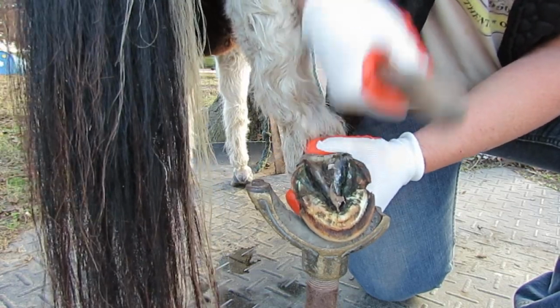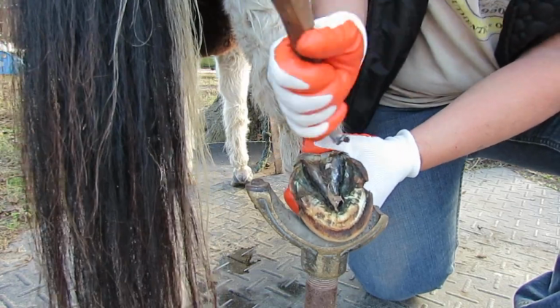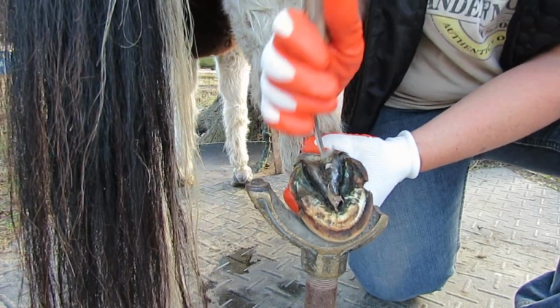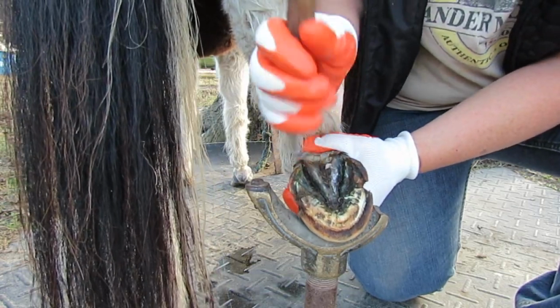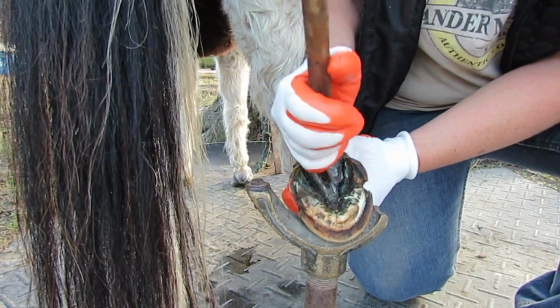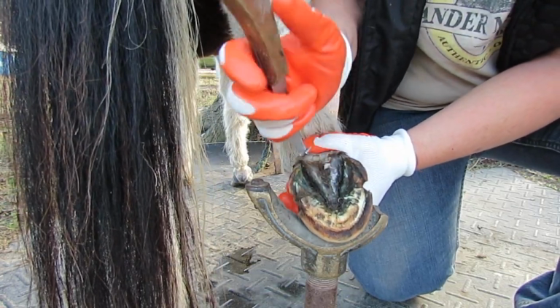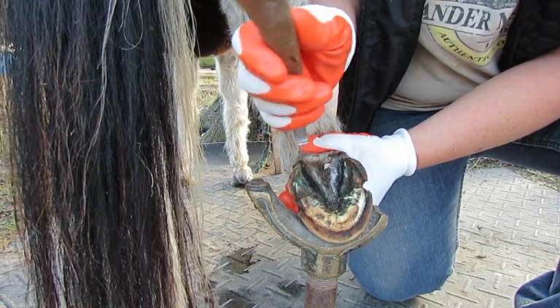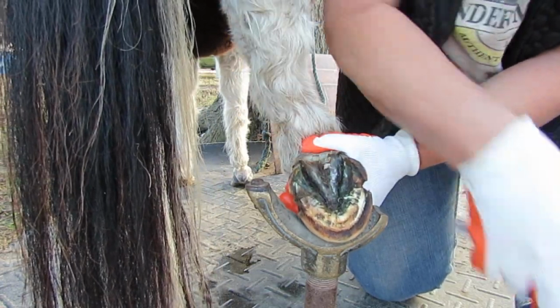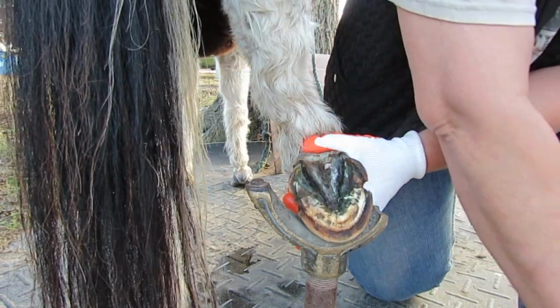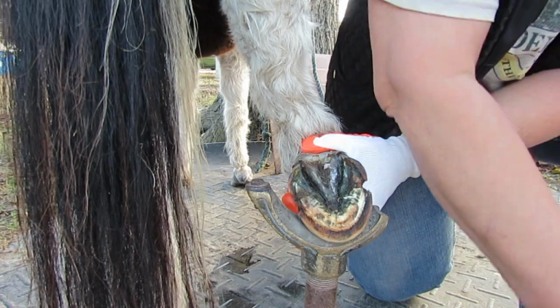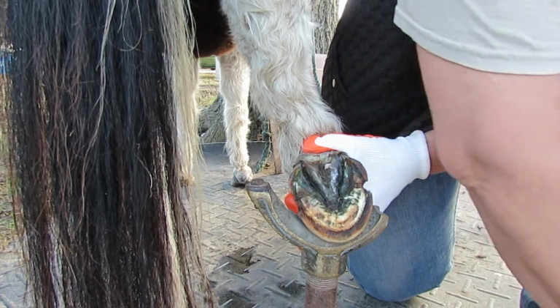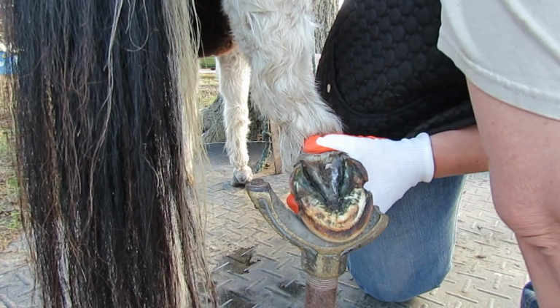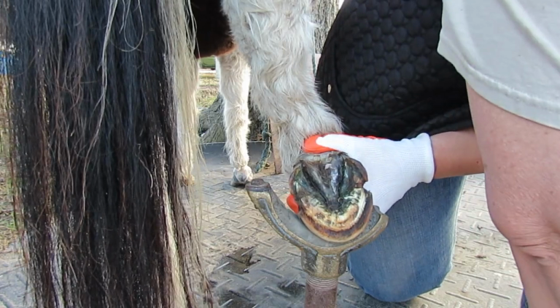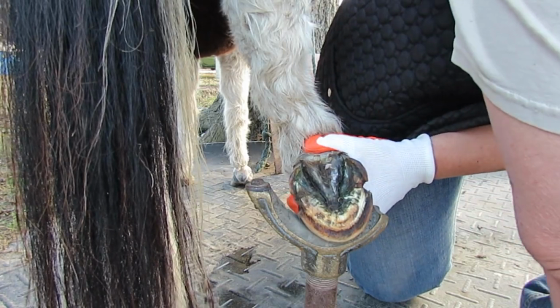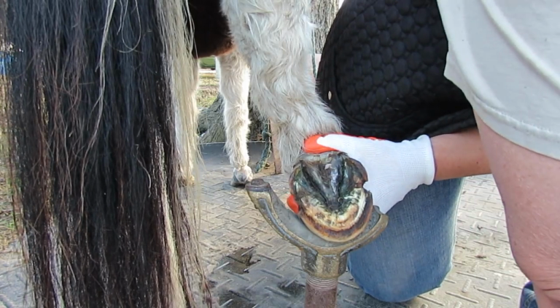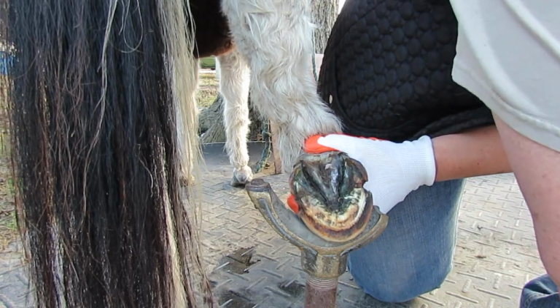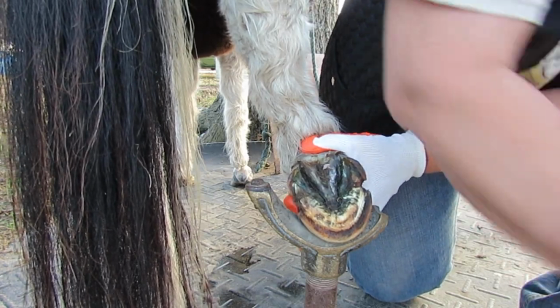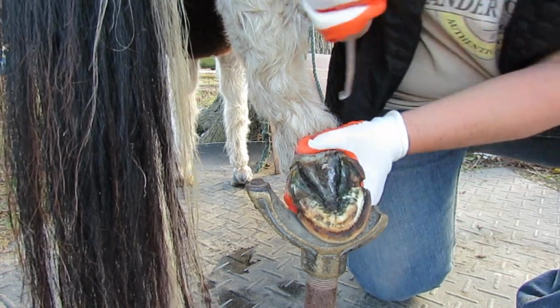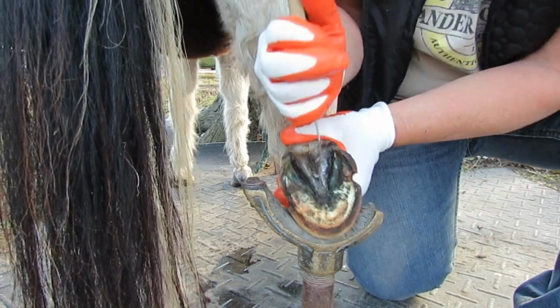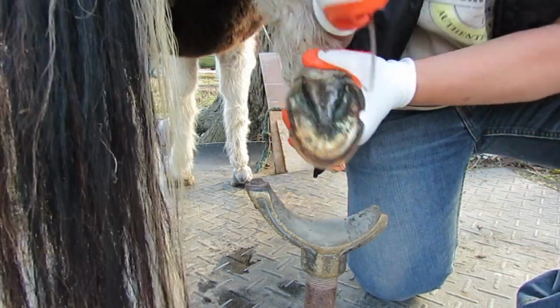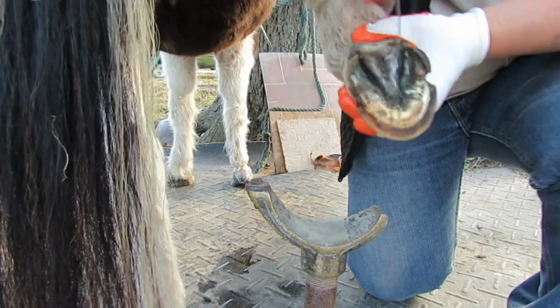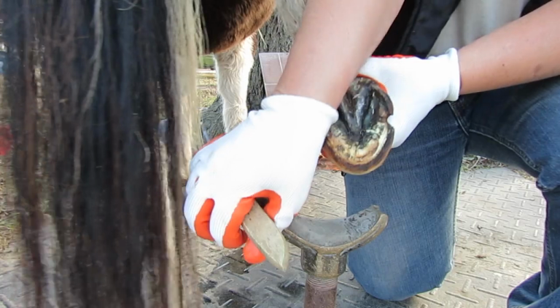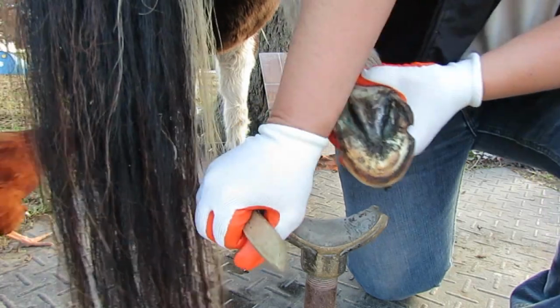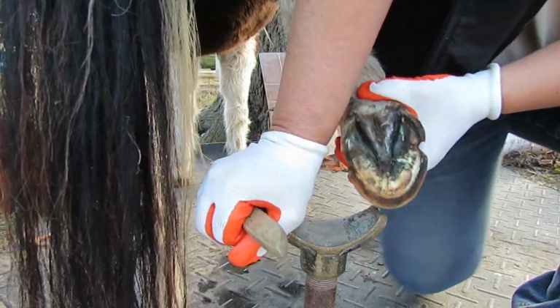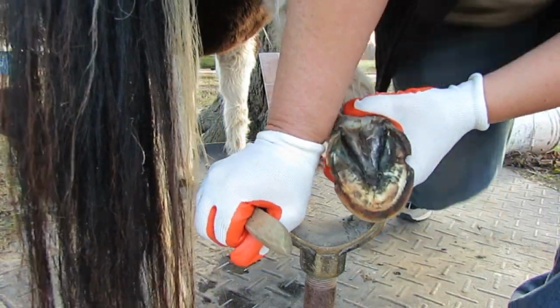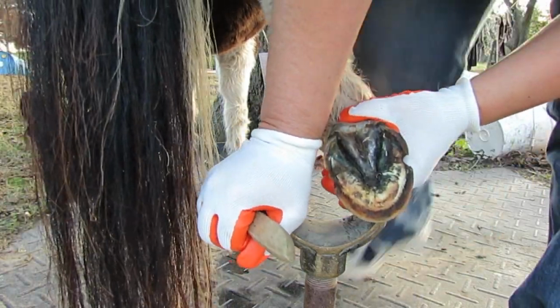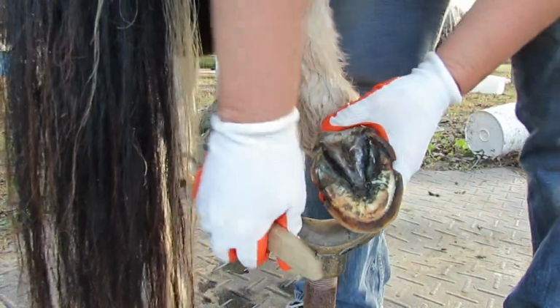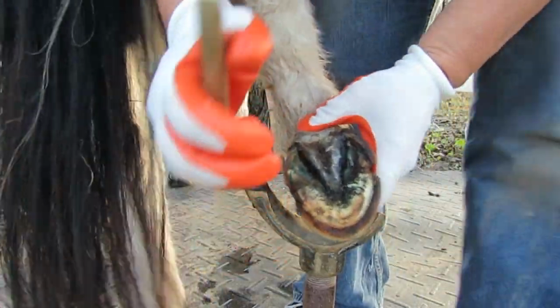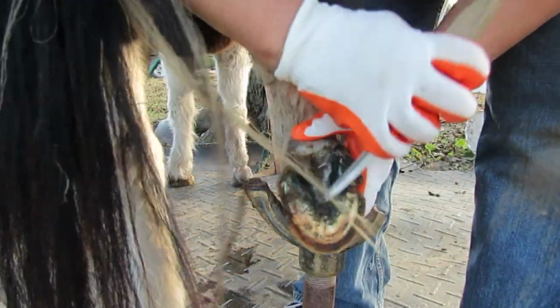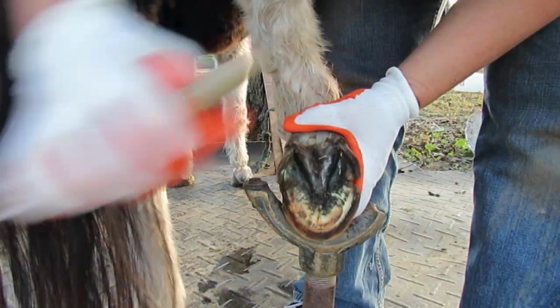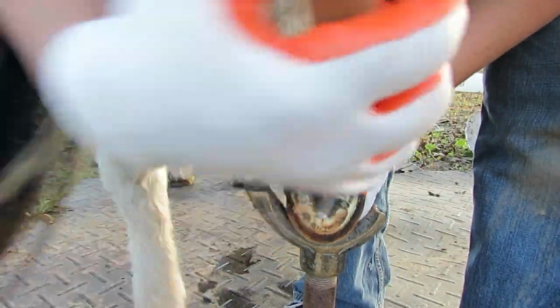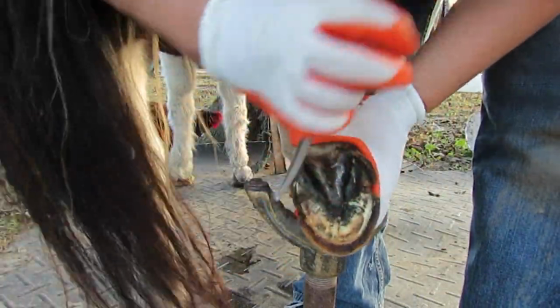Oh man, get that frog out of there. Hold still. Get it out of here.